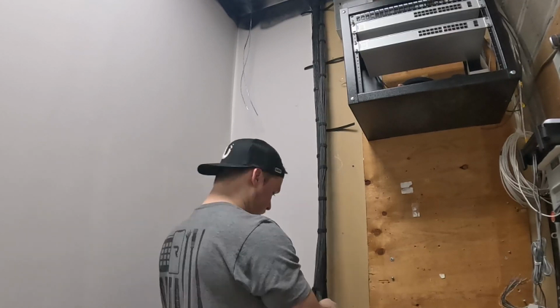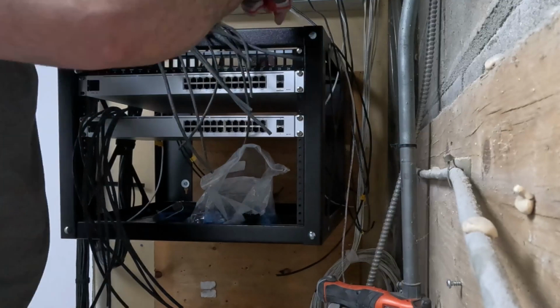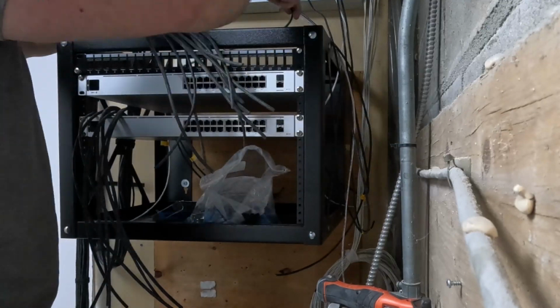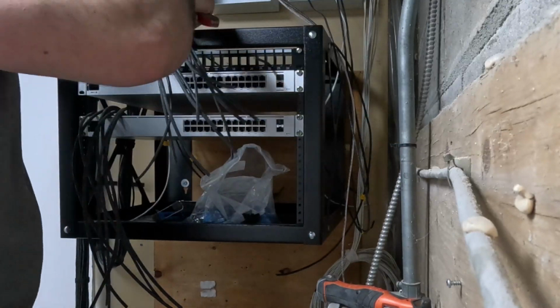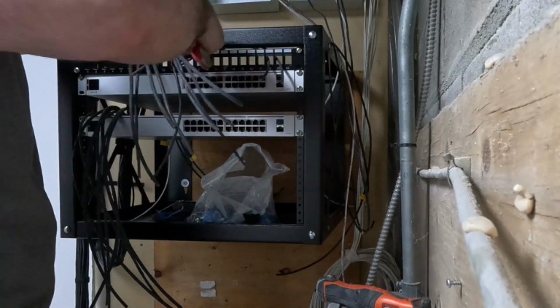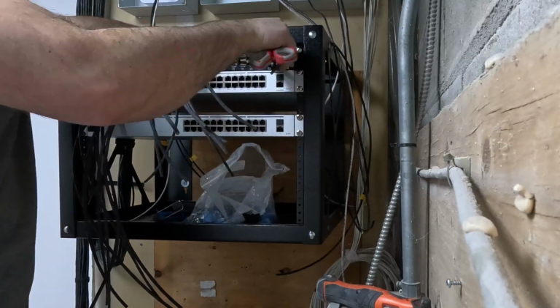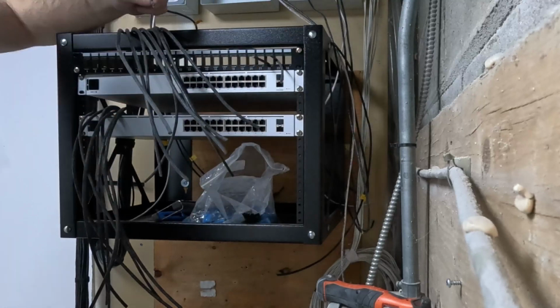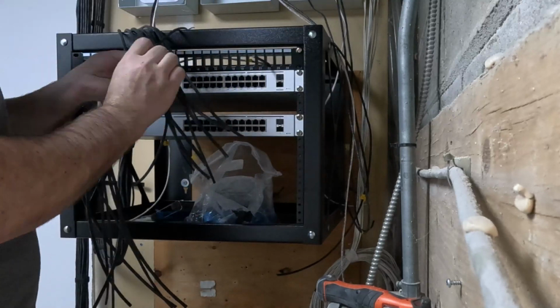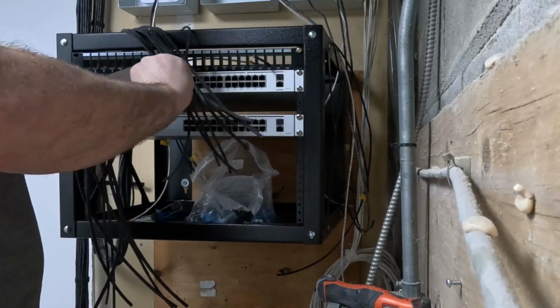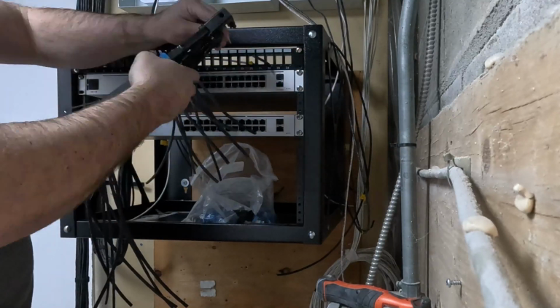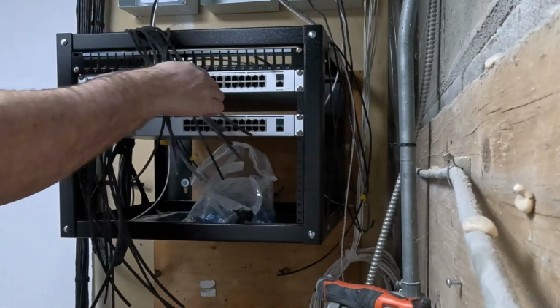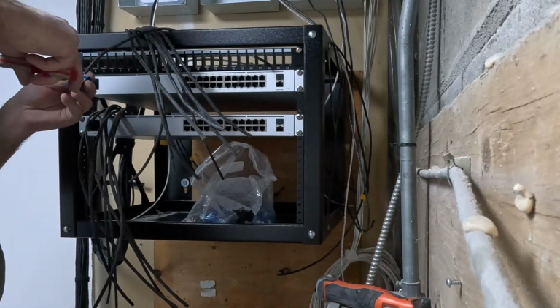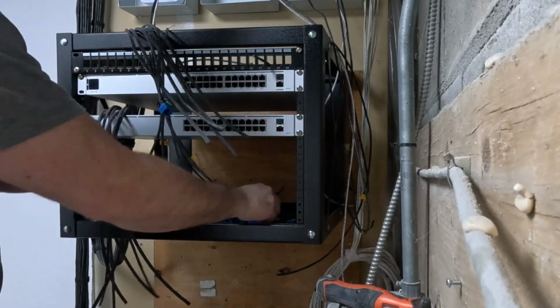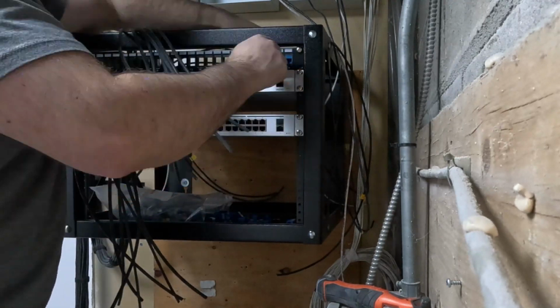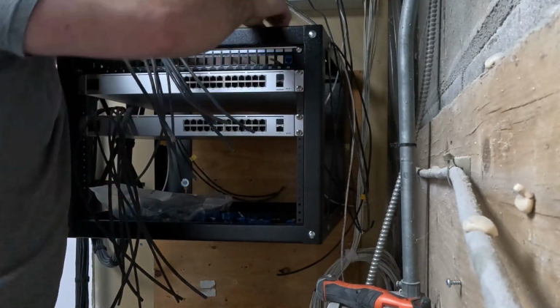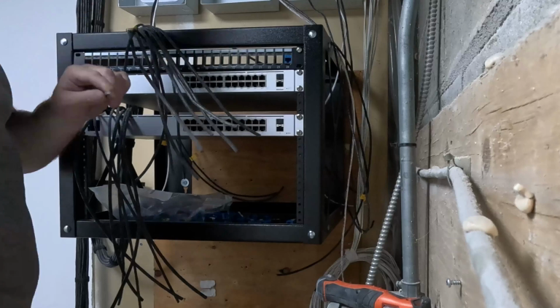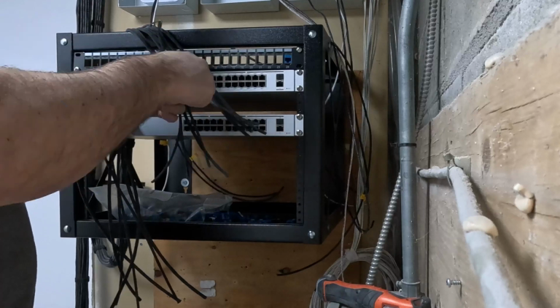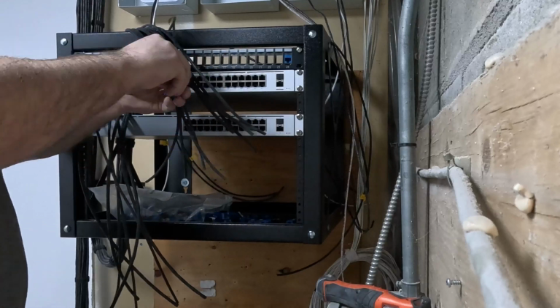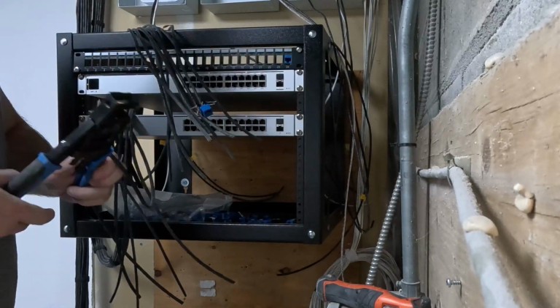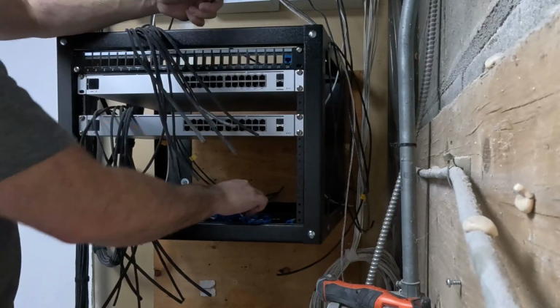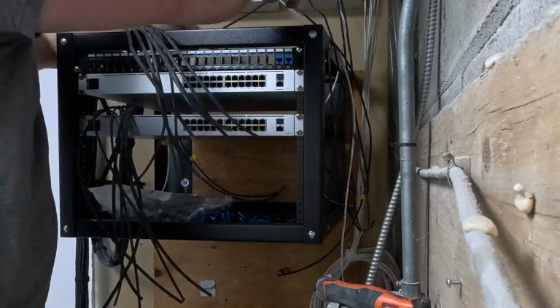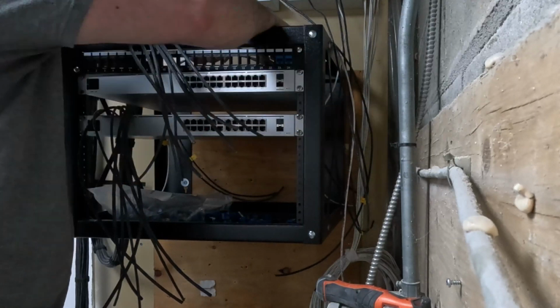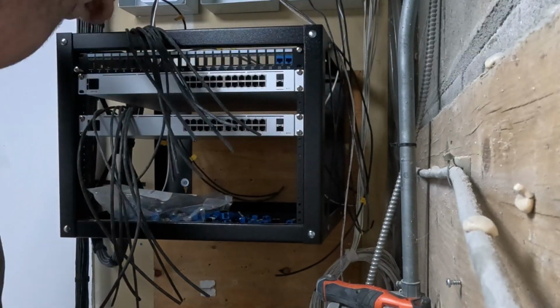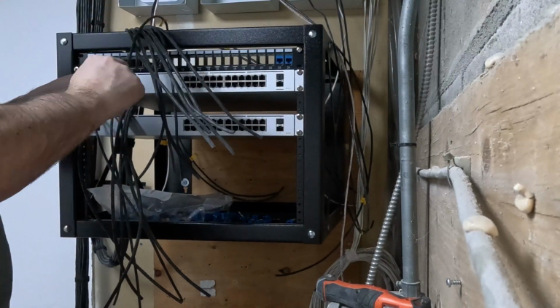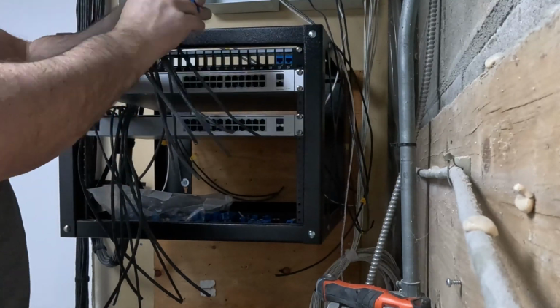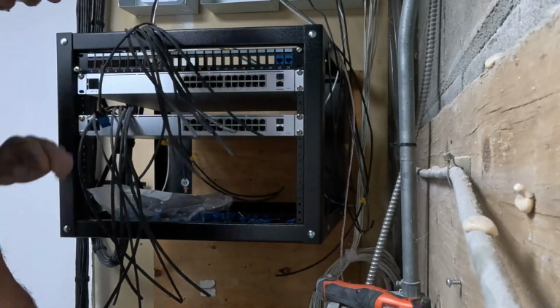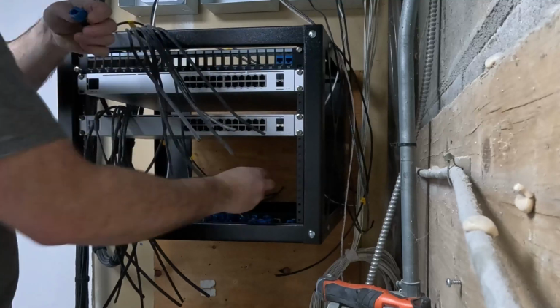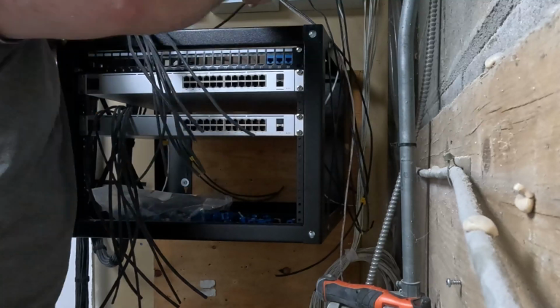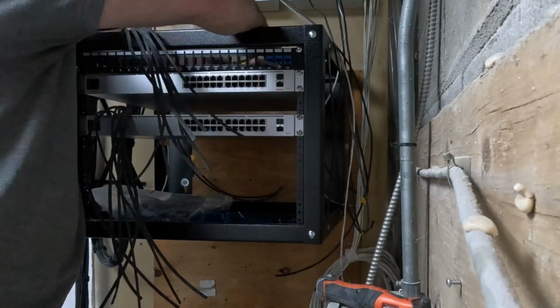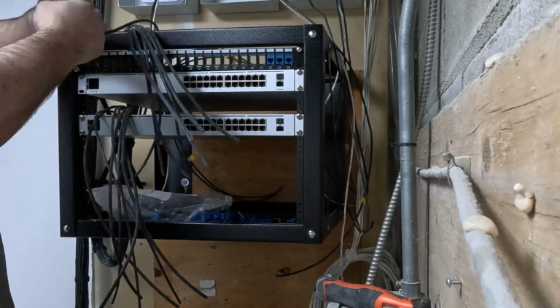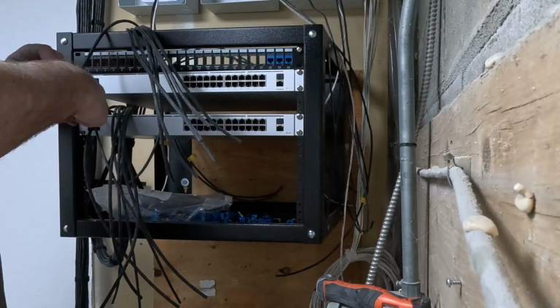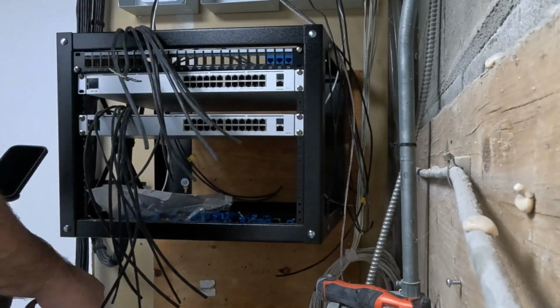For terminating the network cables, I use the Vertical Cable one punch tool with their VMAX CAT6 jacks. You need to use their keystones with the tool — it will not work with anything else — but it saves a lot of time over the 110 old style punchdown tools.